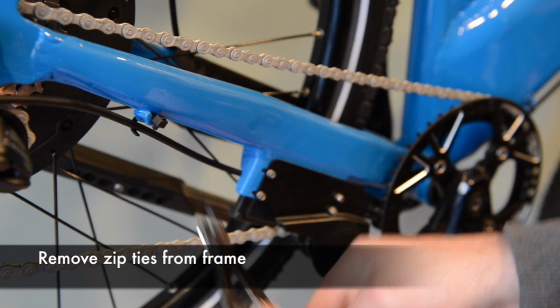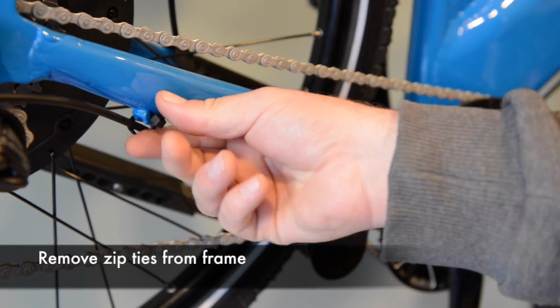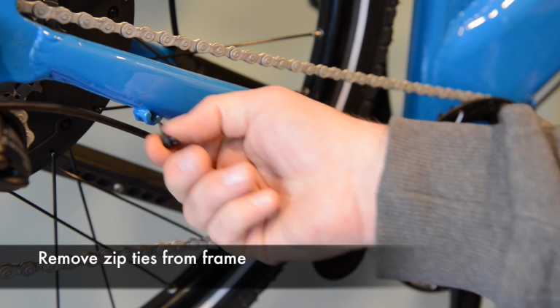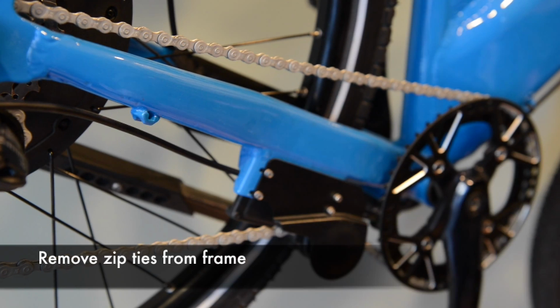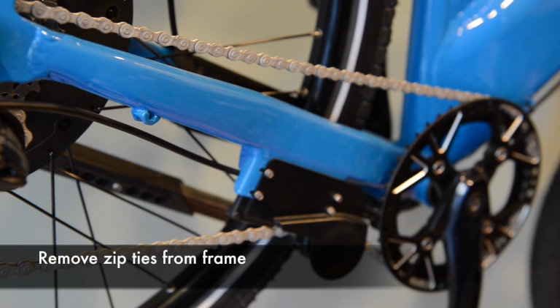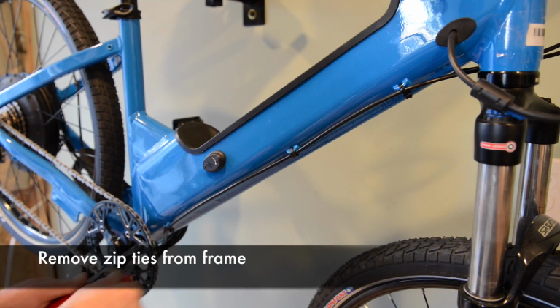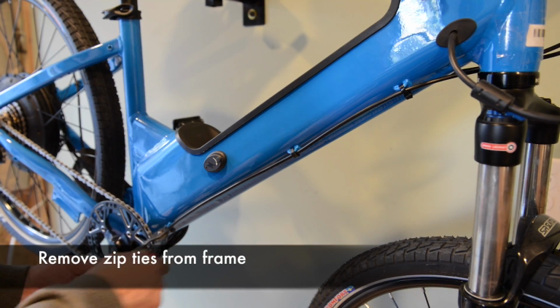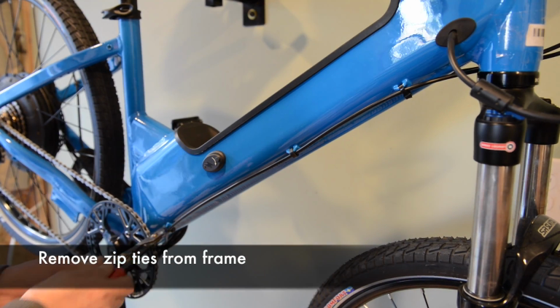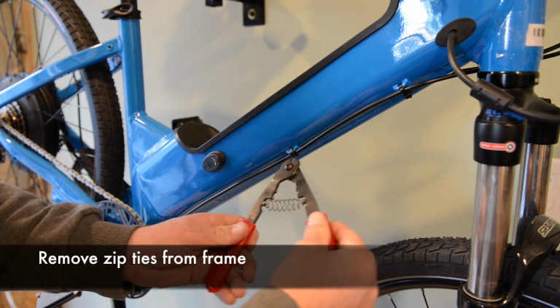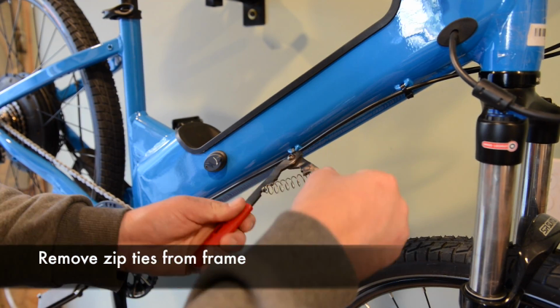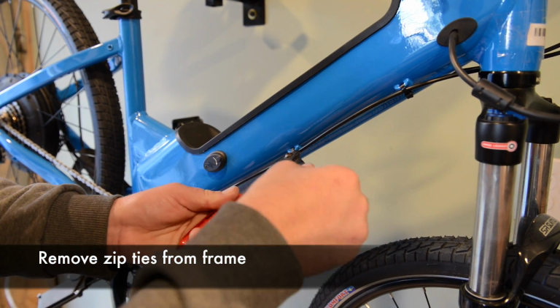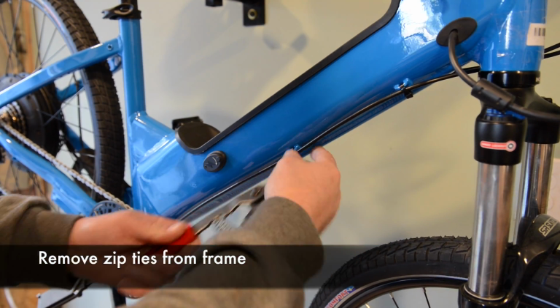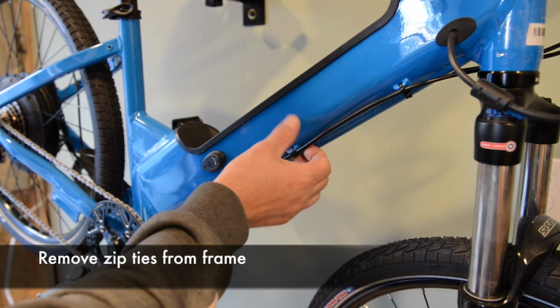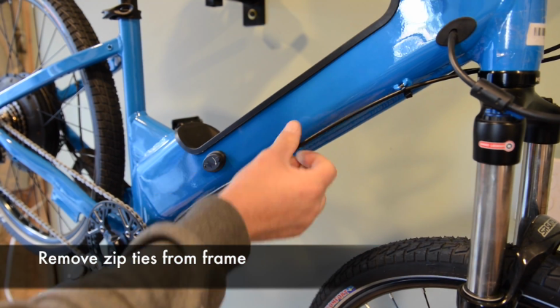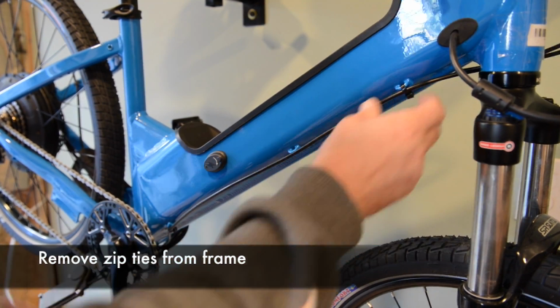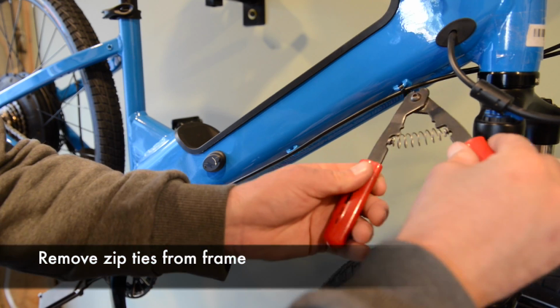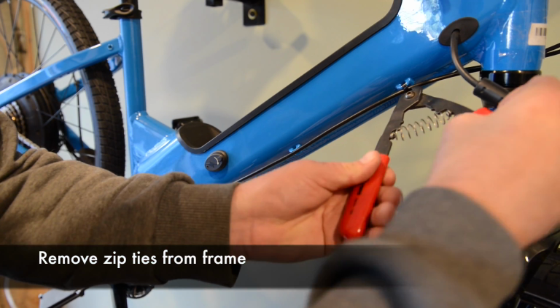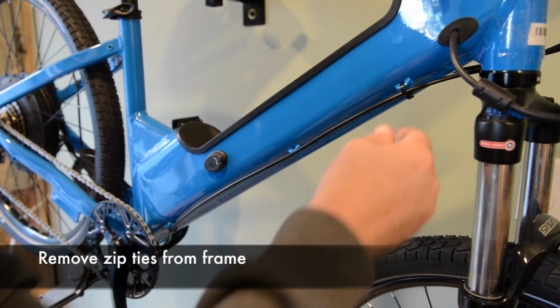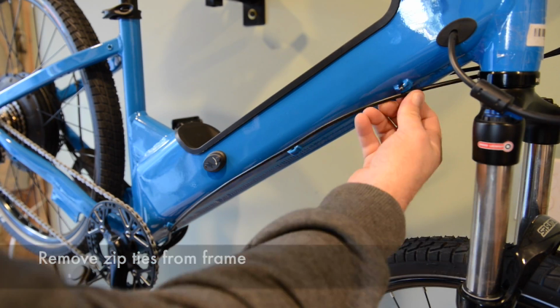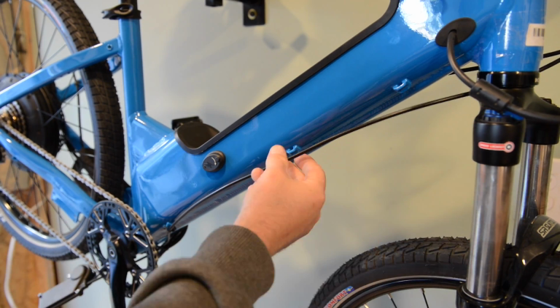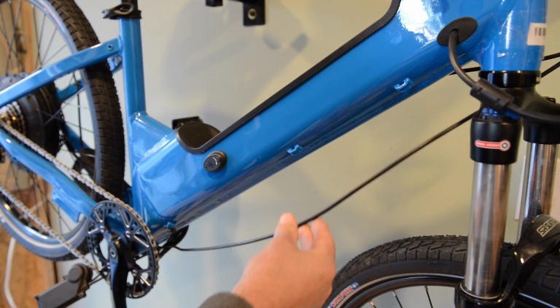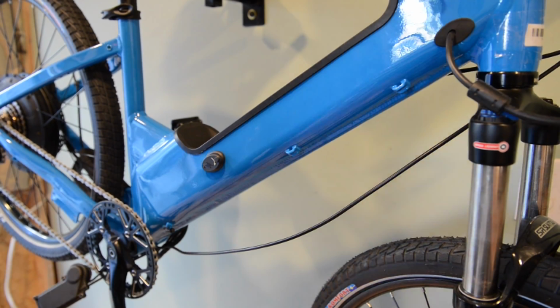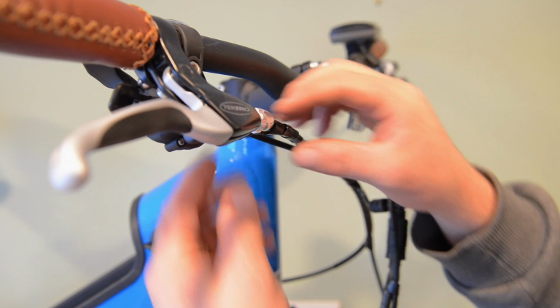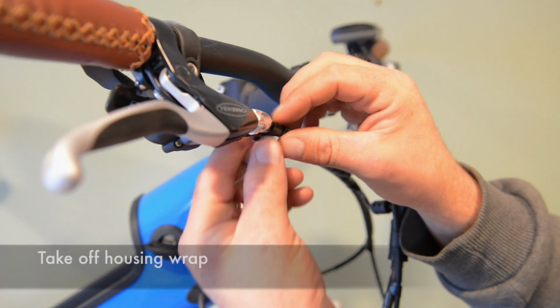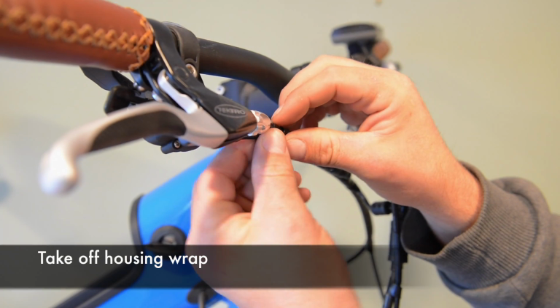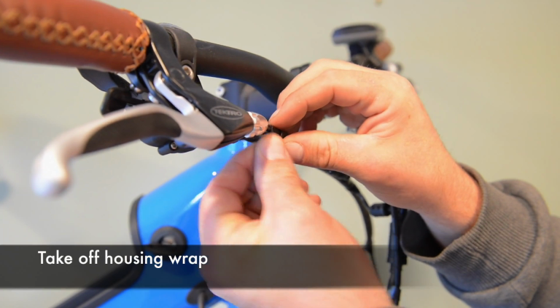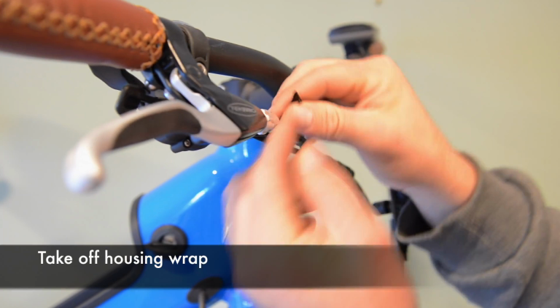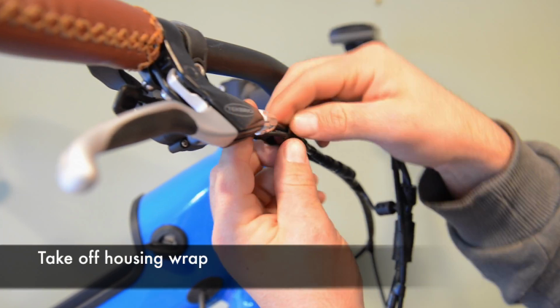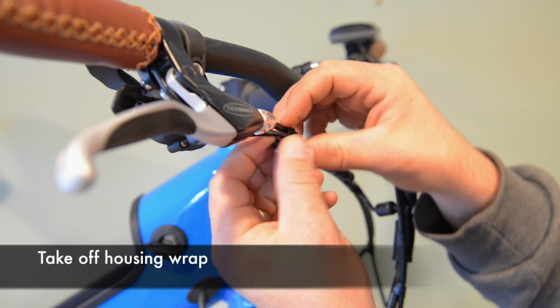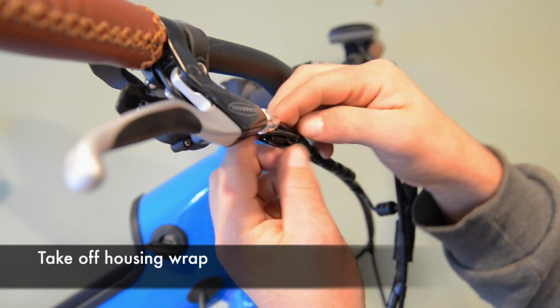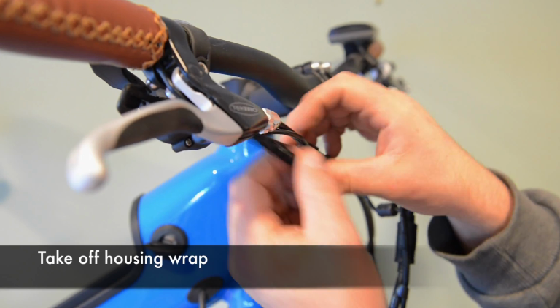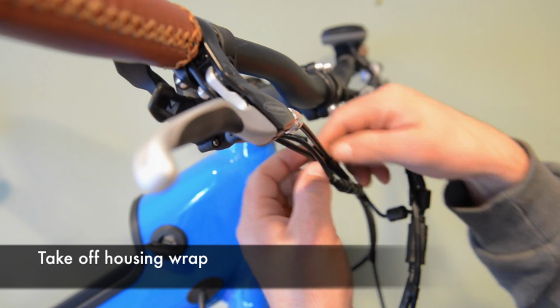Remove all the zip ties, freeing the housing from the frame. Then remove the housing wrap and free all the cables.